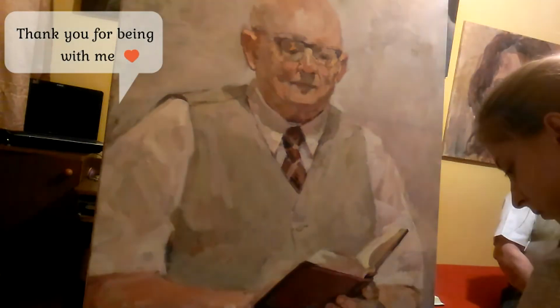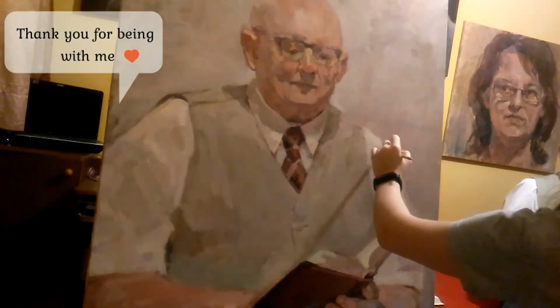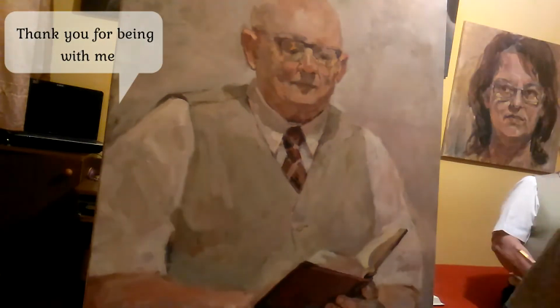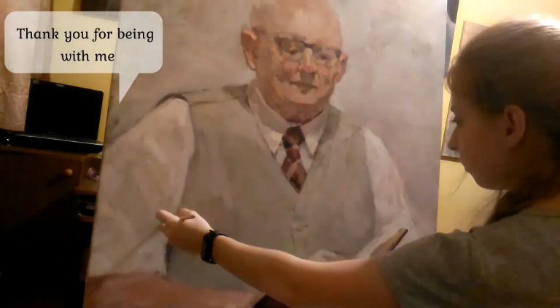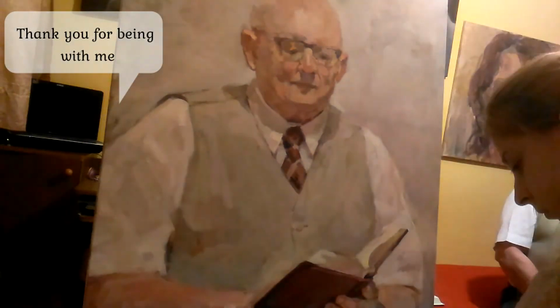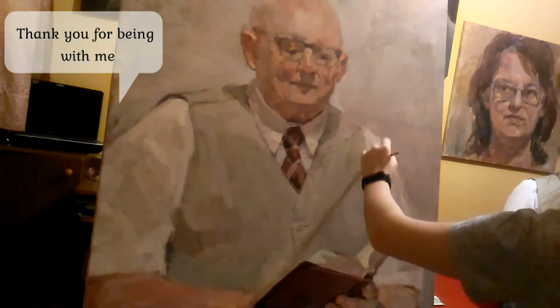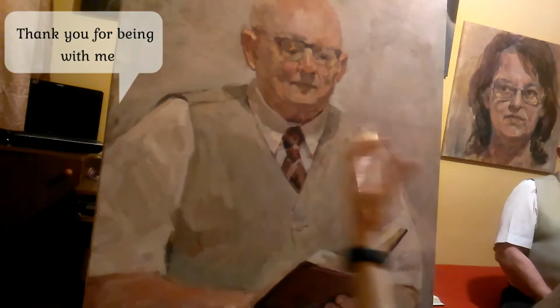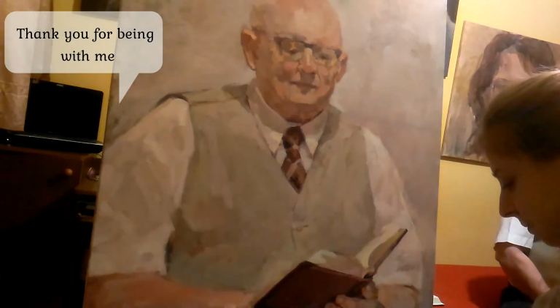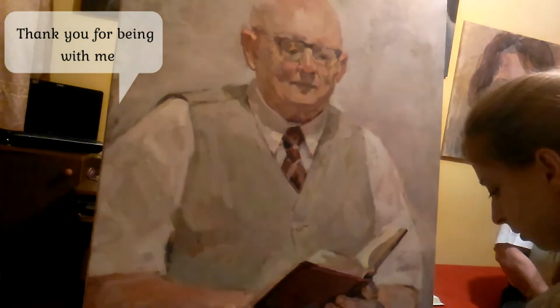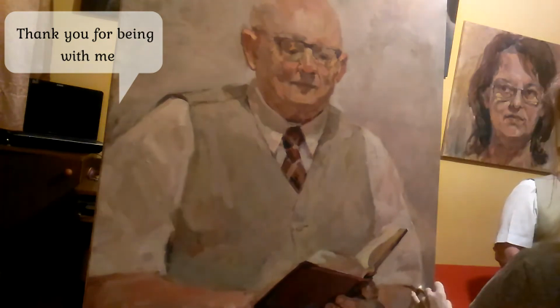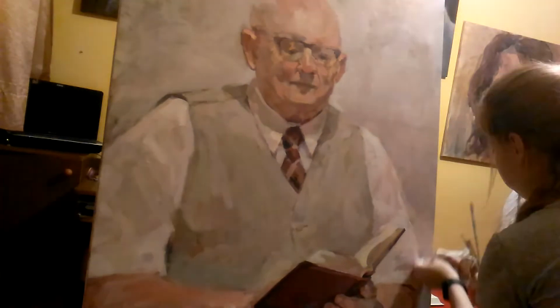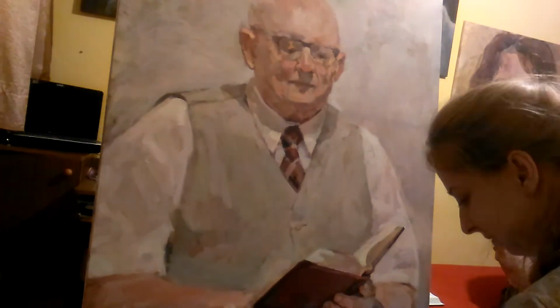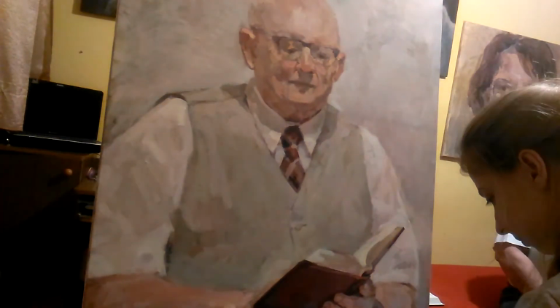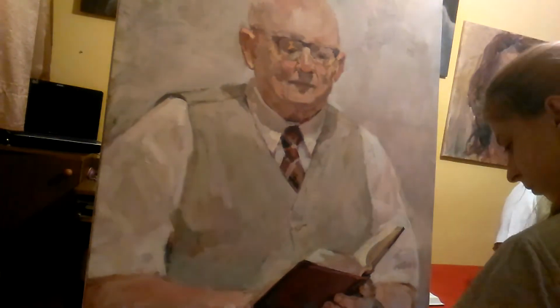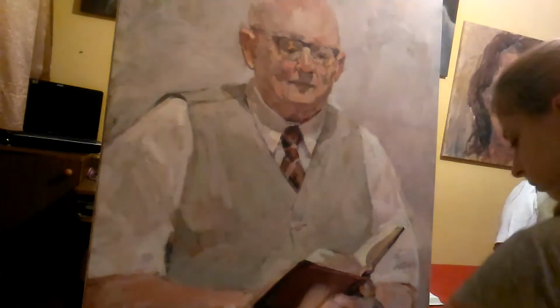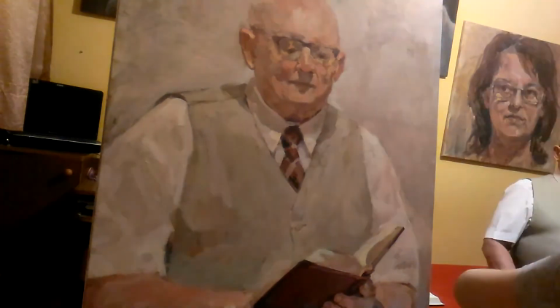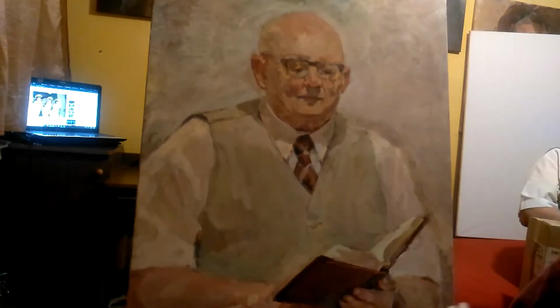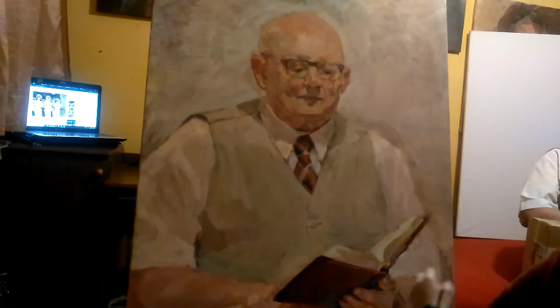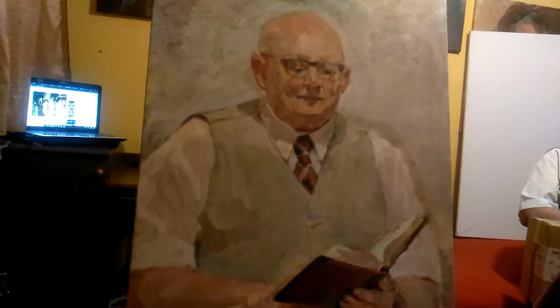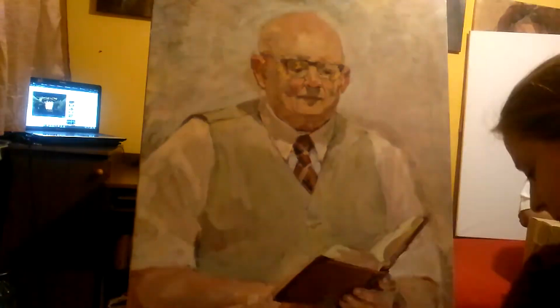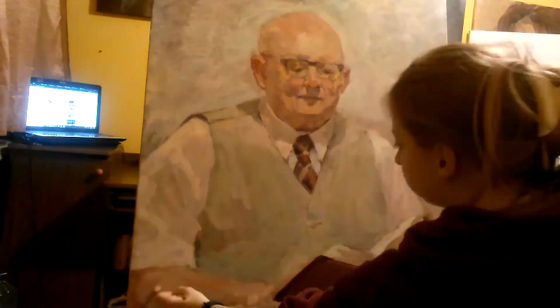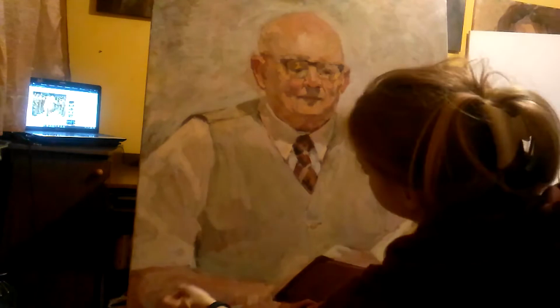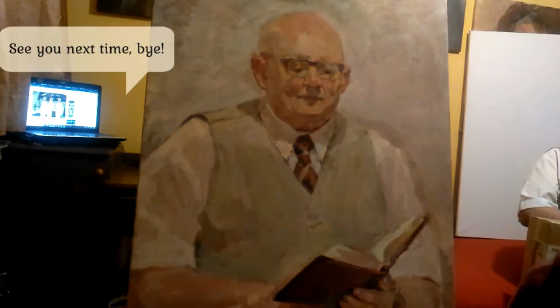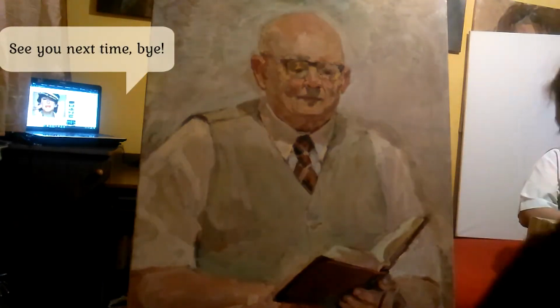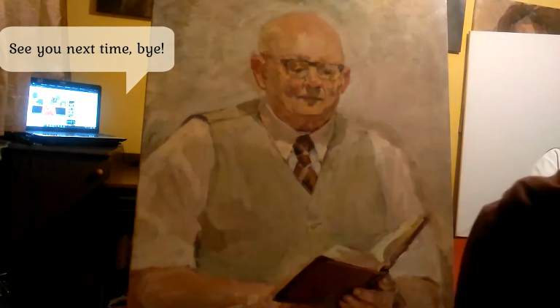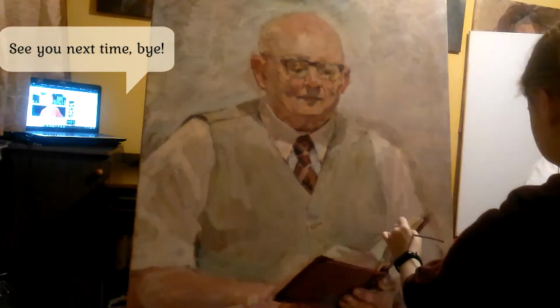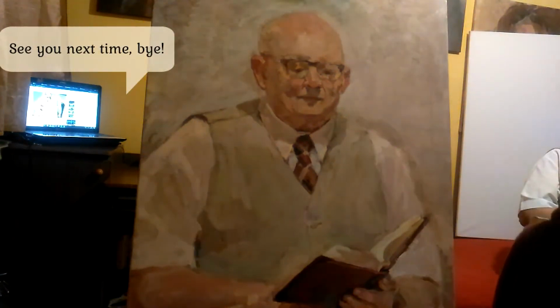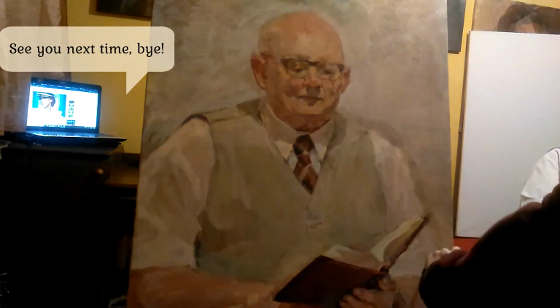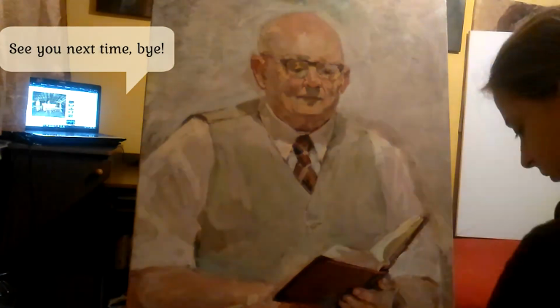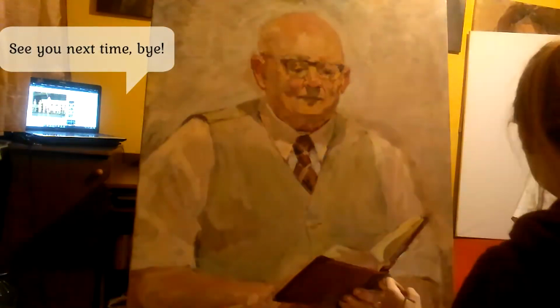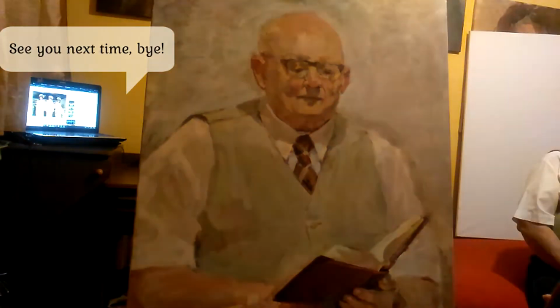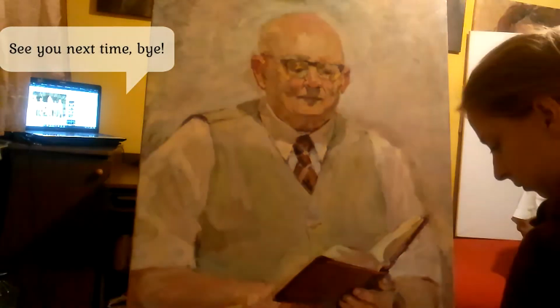Thank you for being with me. See you next time, bye!